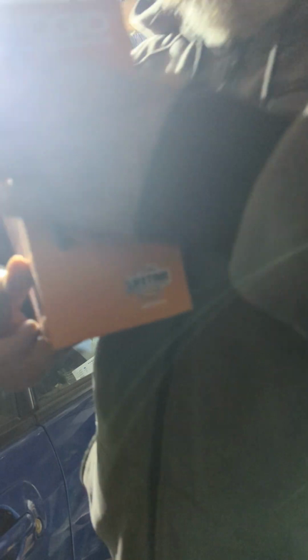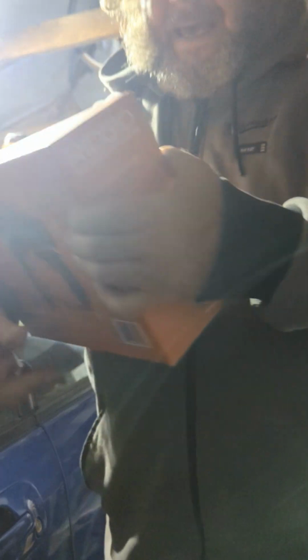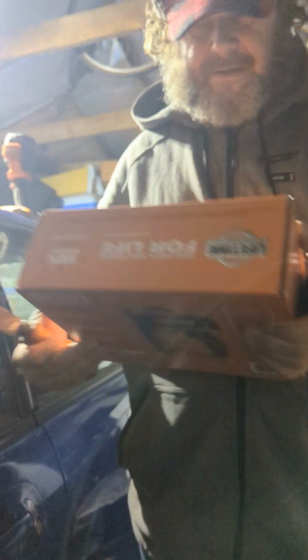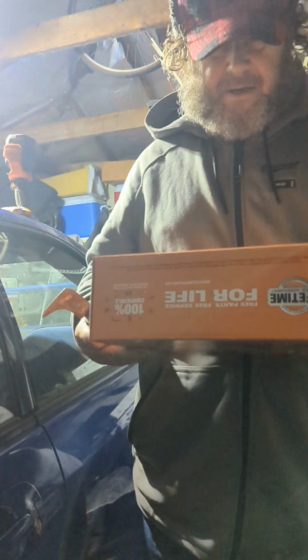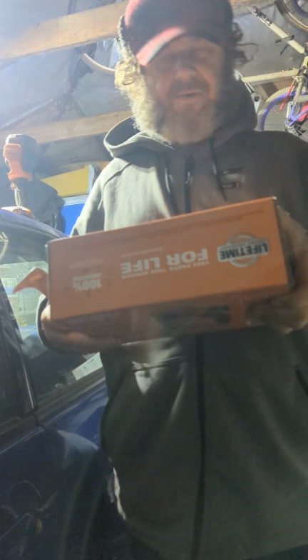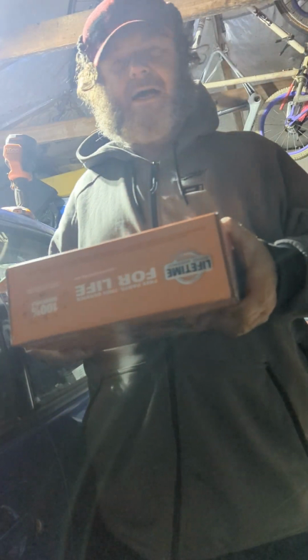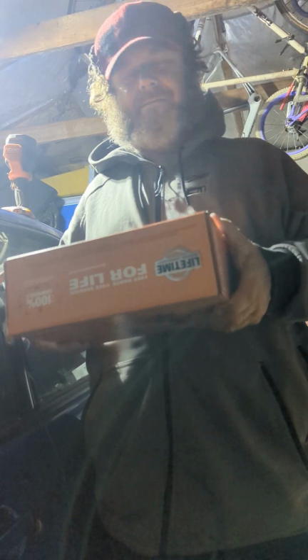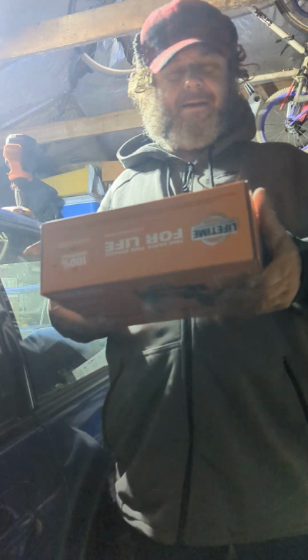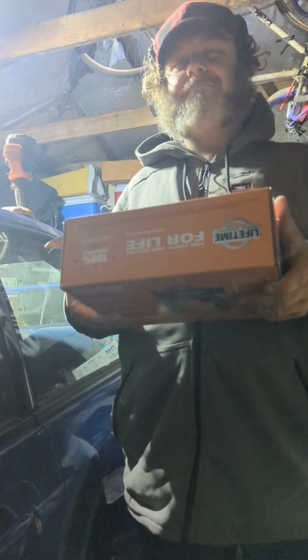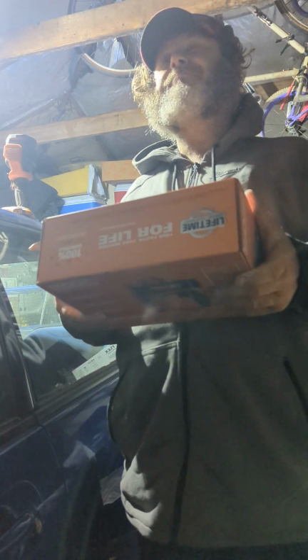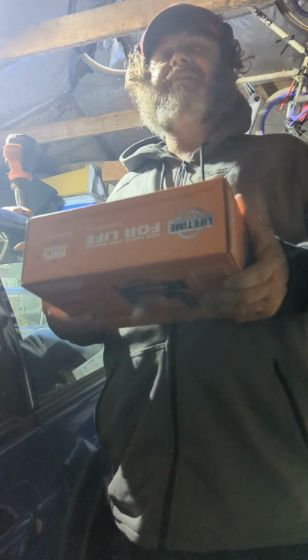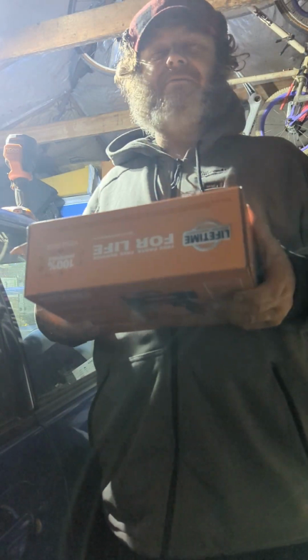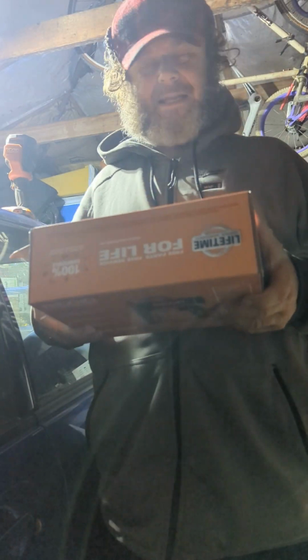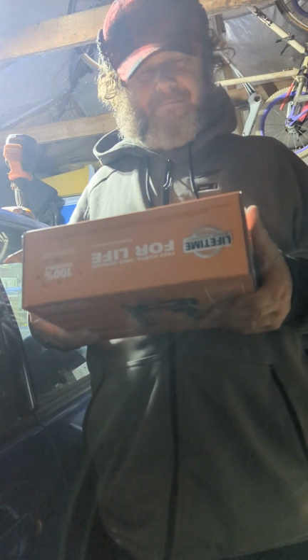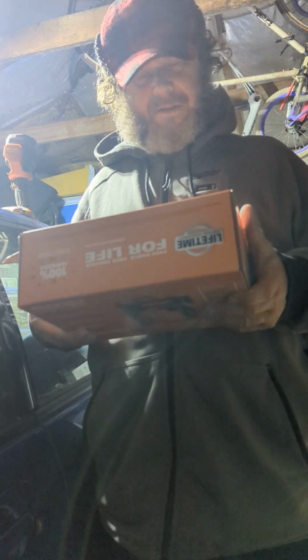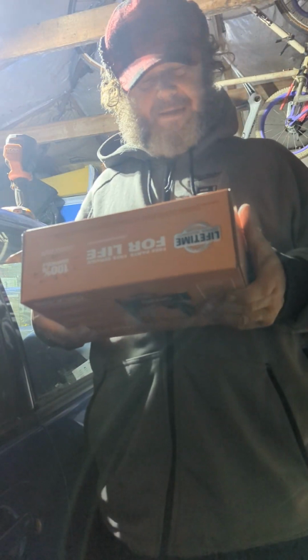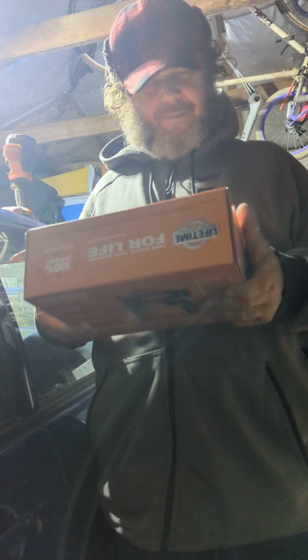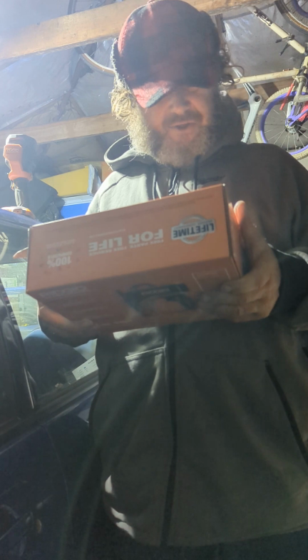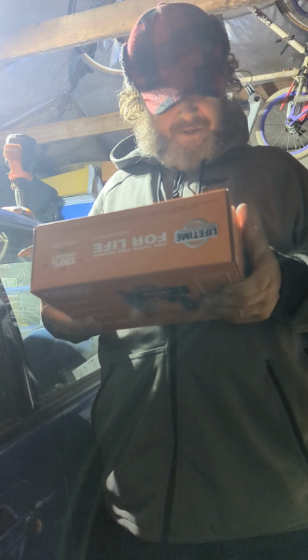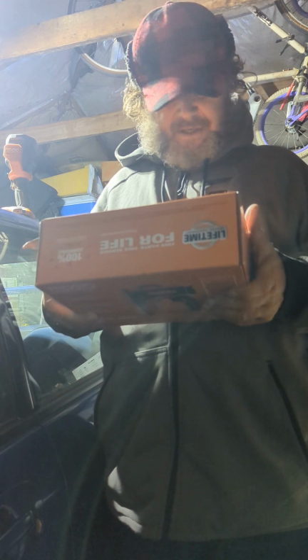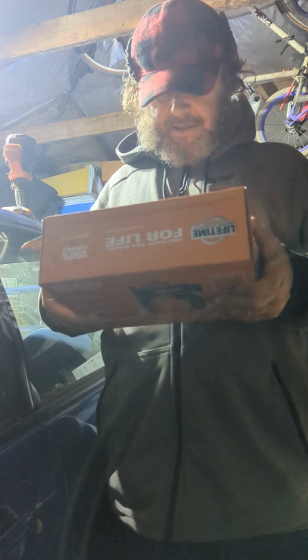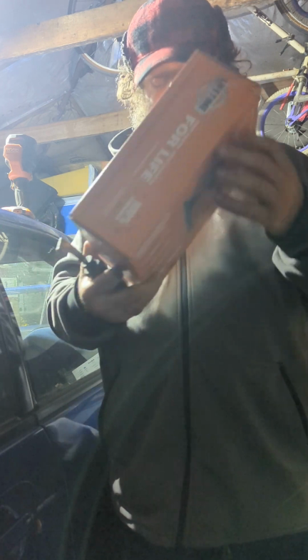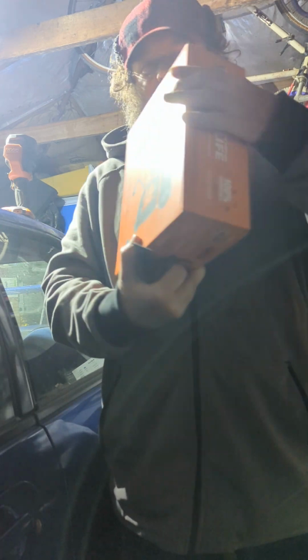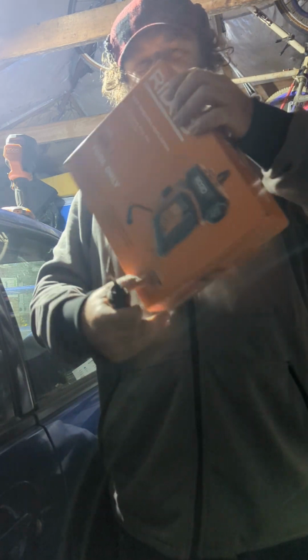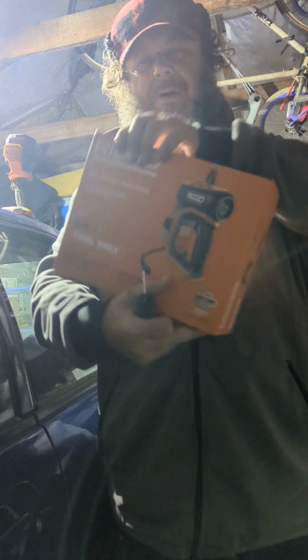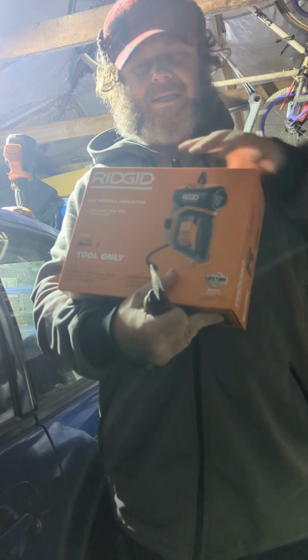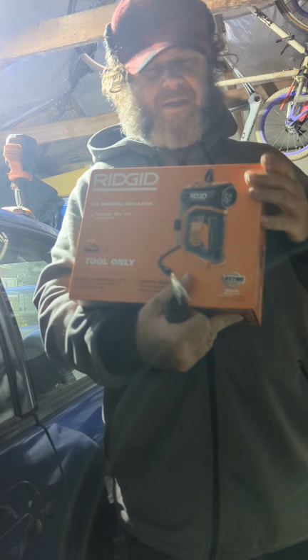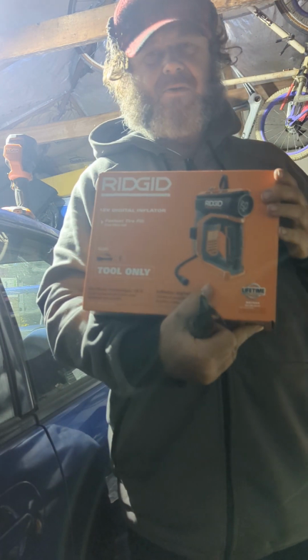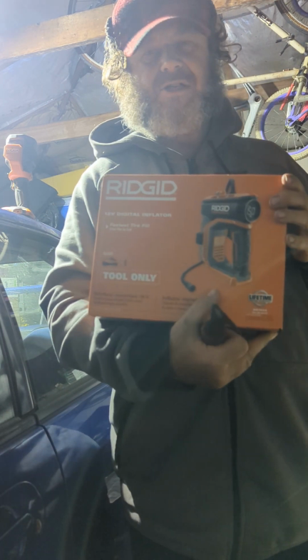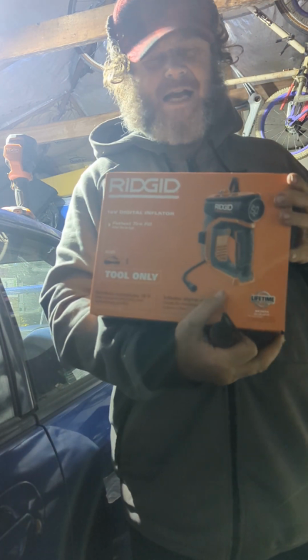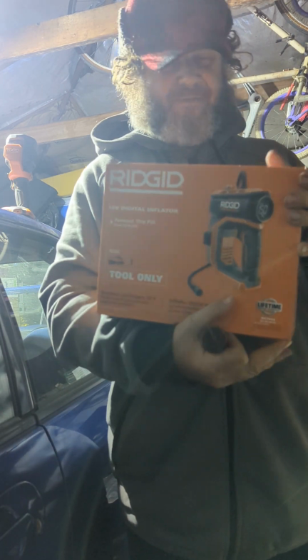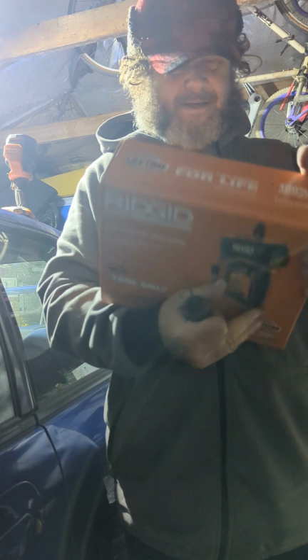Hey Eric, you're the tool guy. I had a problem today with getting a low tire pressure, so I went out to Home Depot and picked up this new Rigid tire inflator.